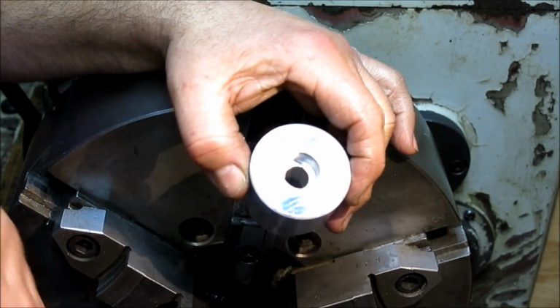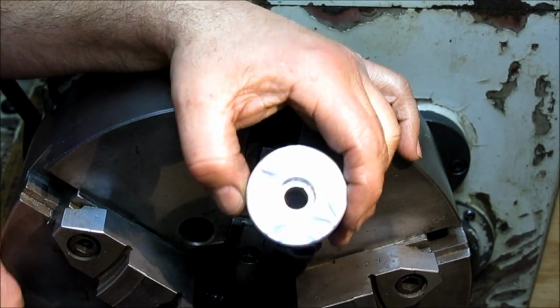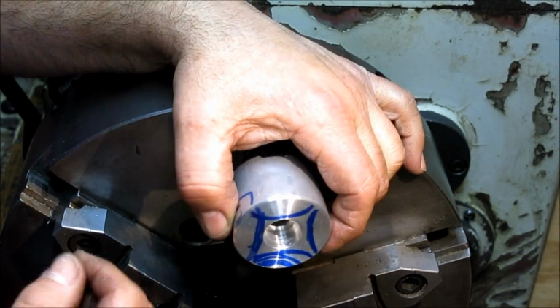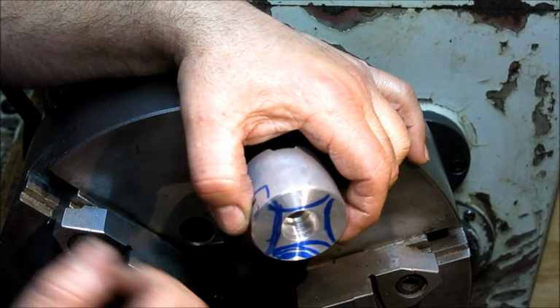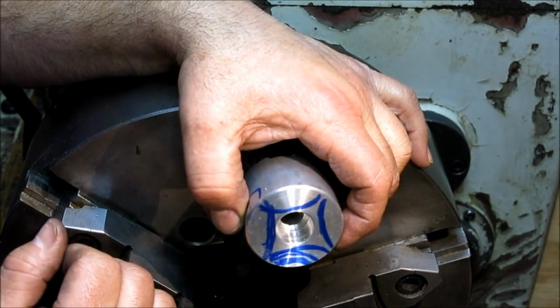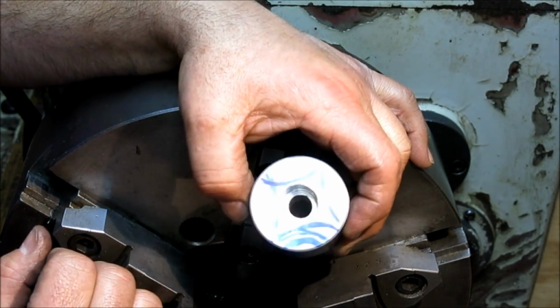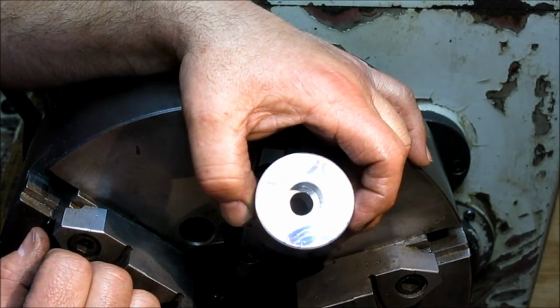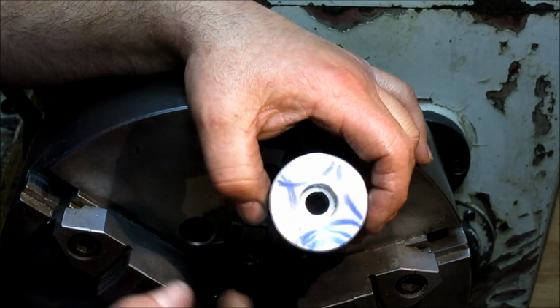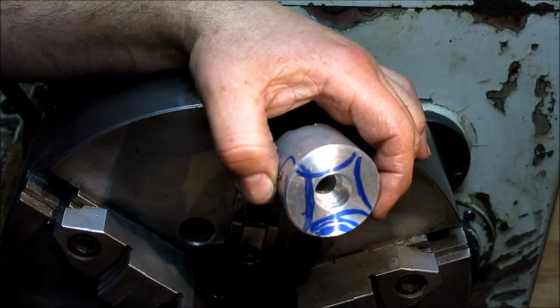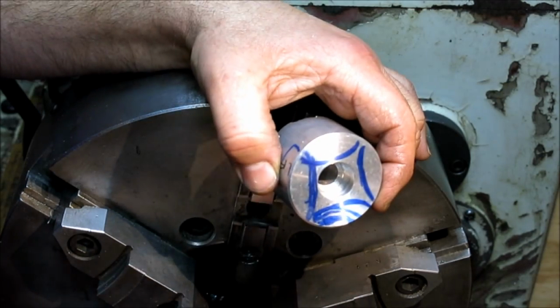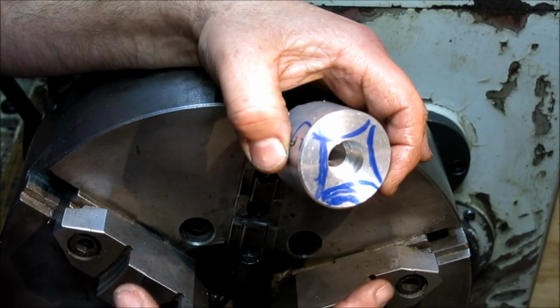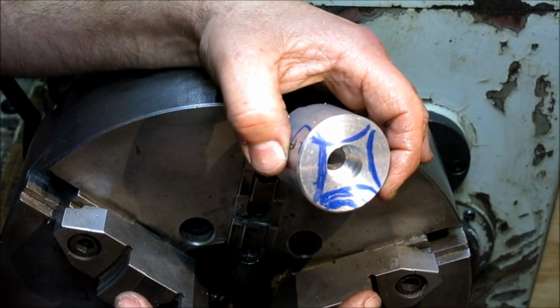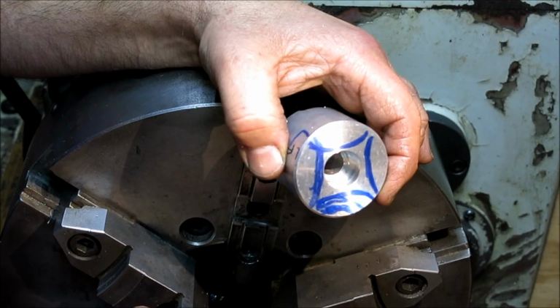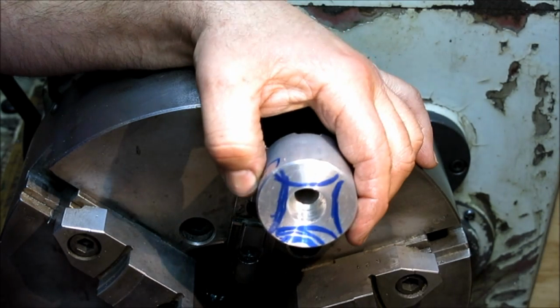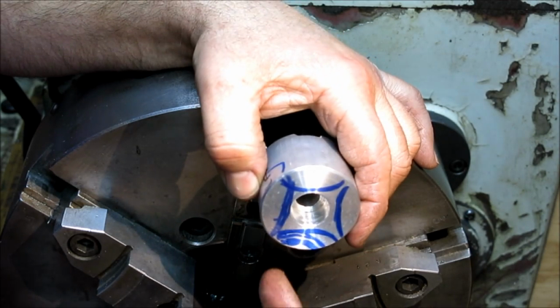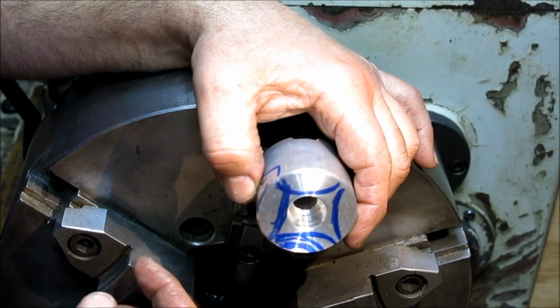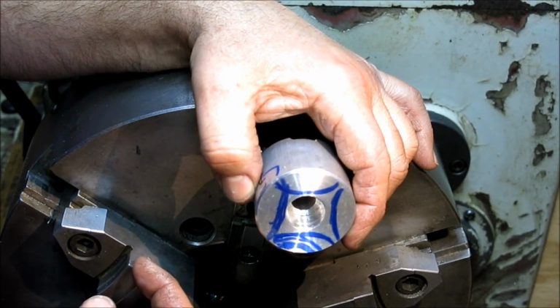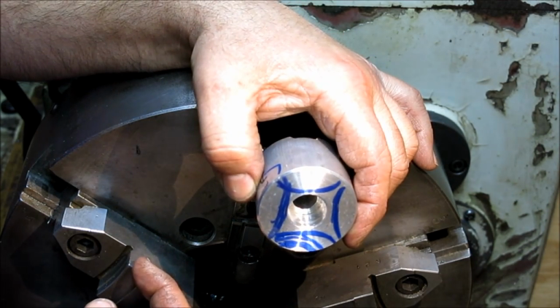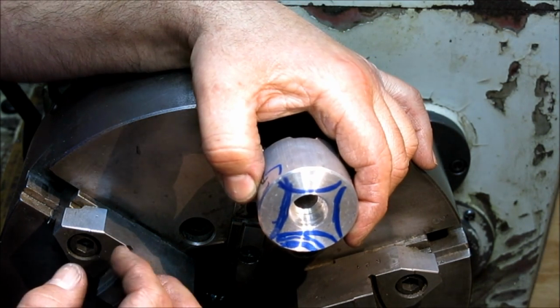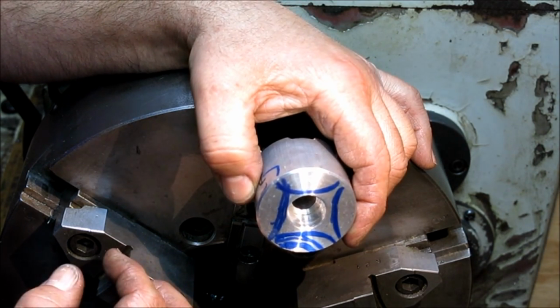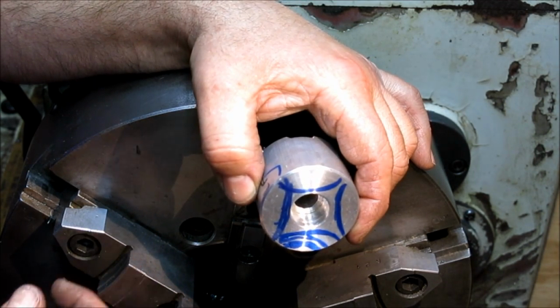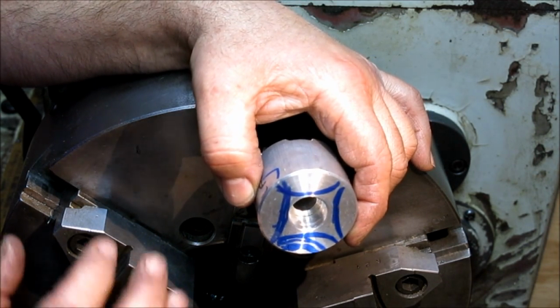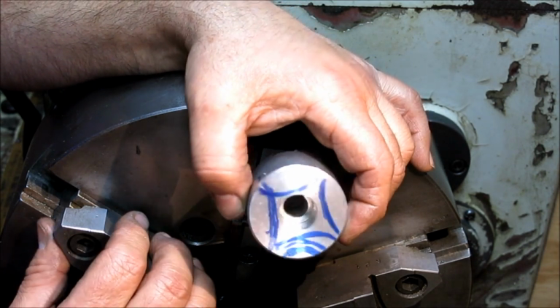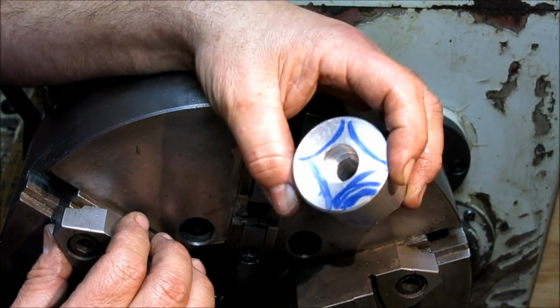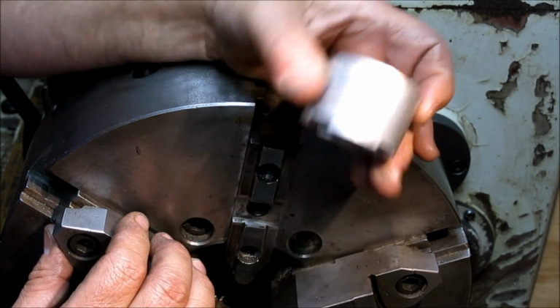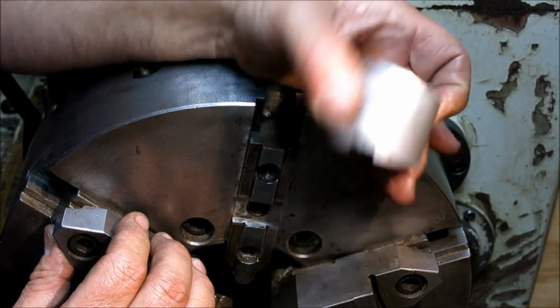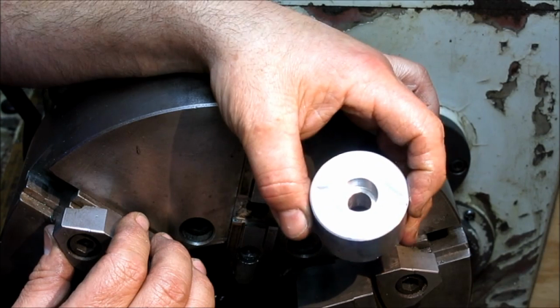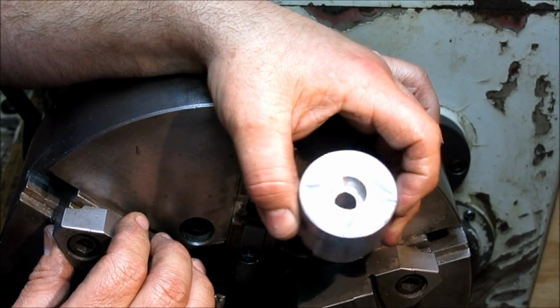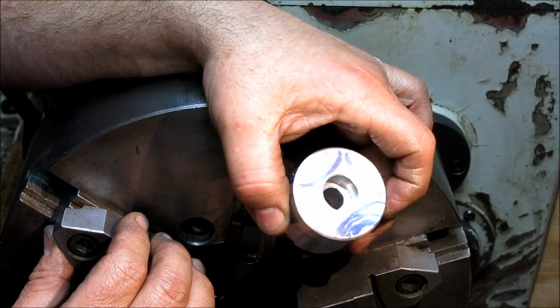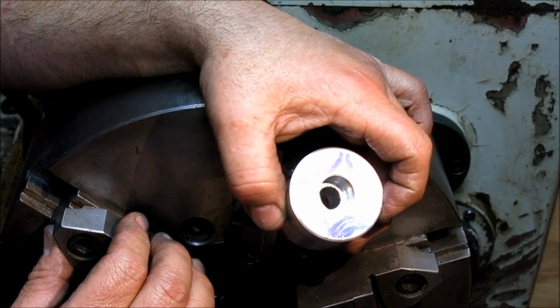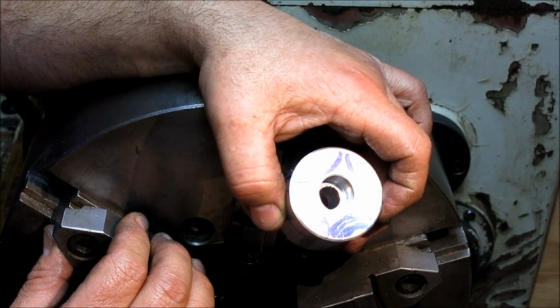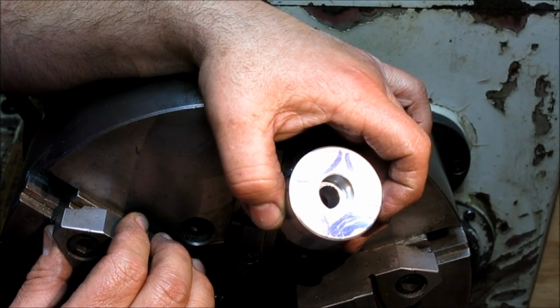In the next video we'll show how to set these up properly and bore them accurately to do the job. Anyway, that's Simple Soft Jaws — thanks for watching.